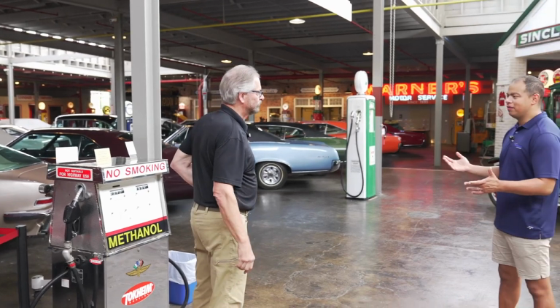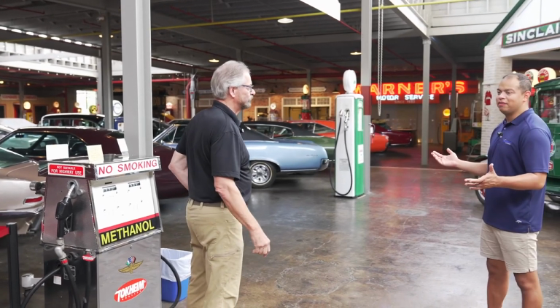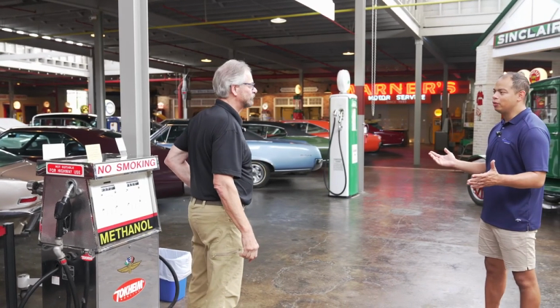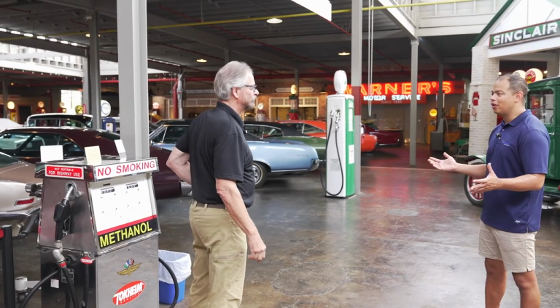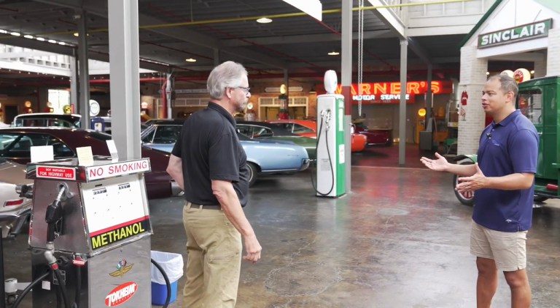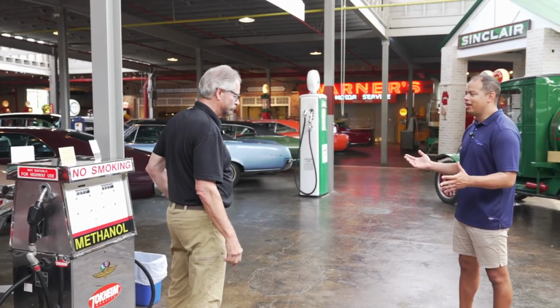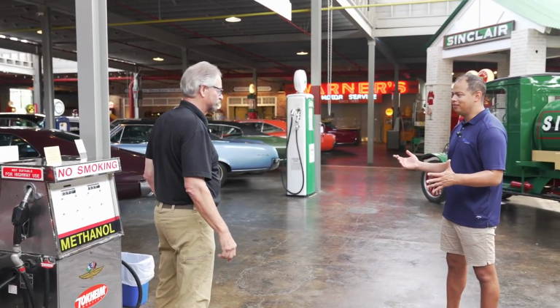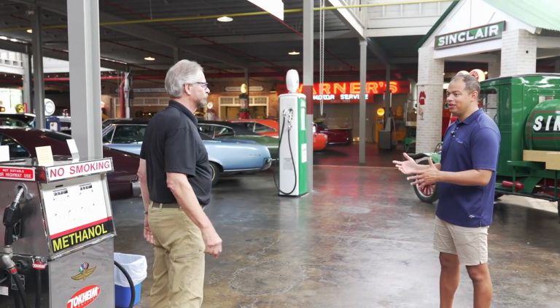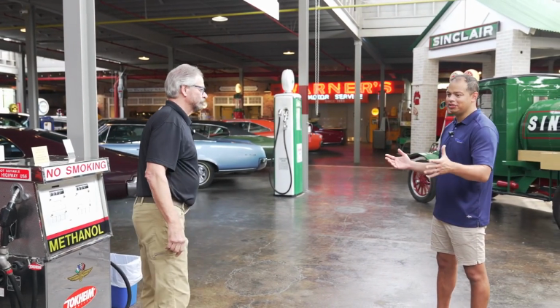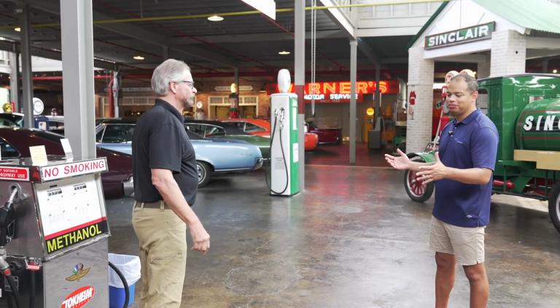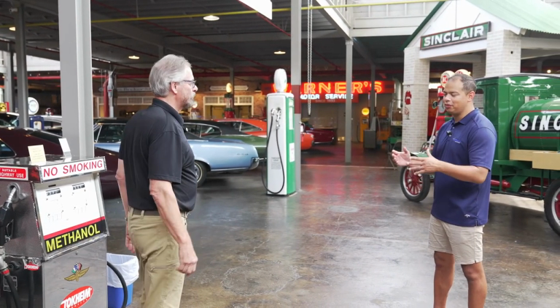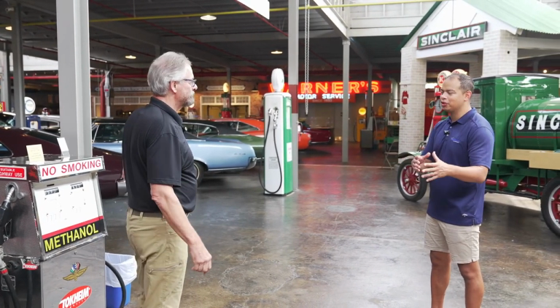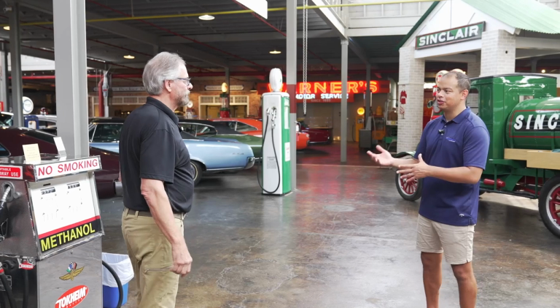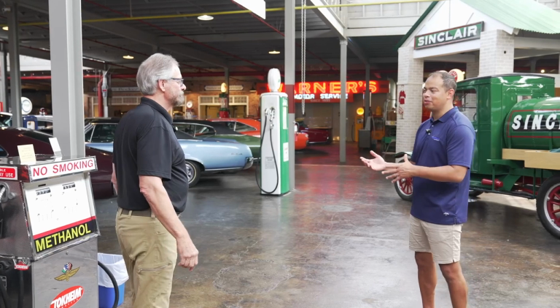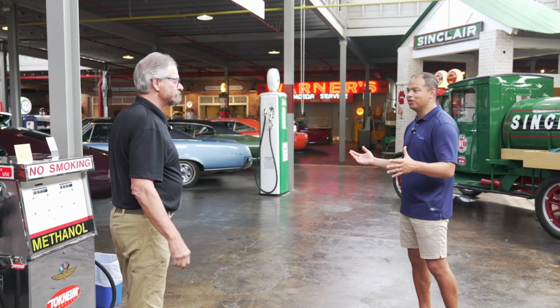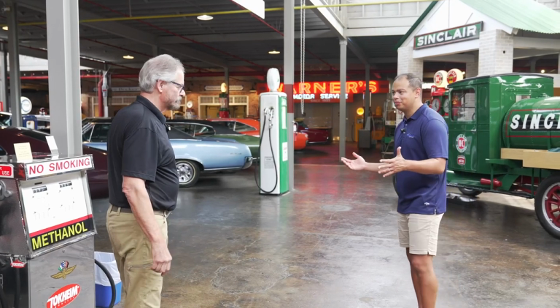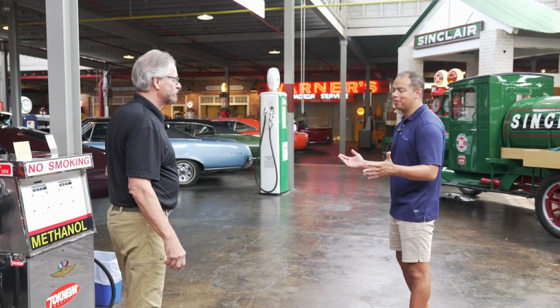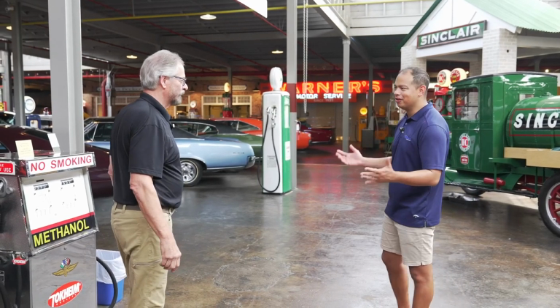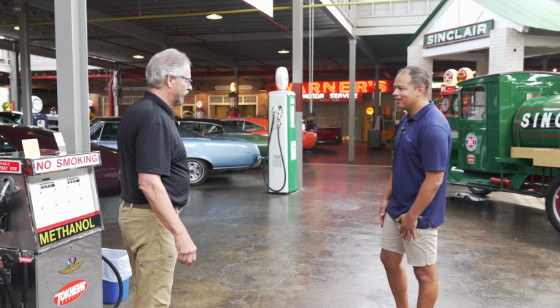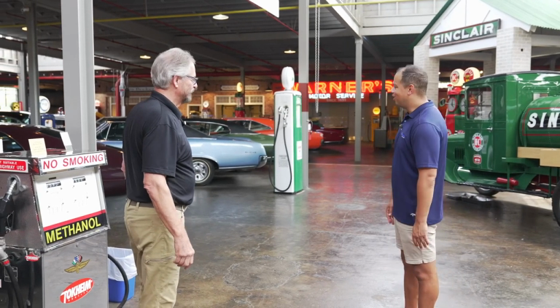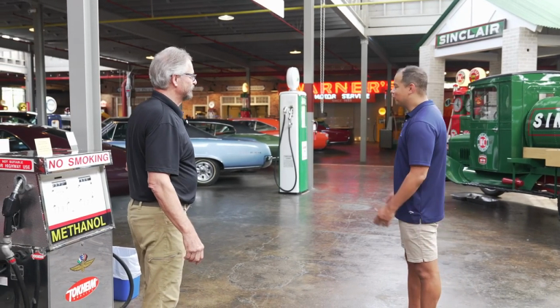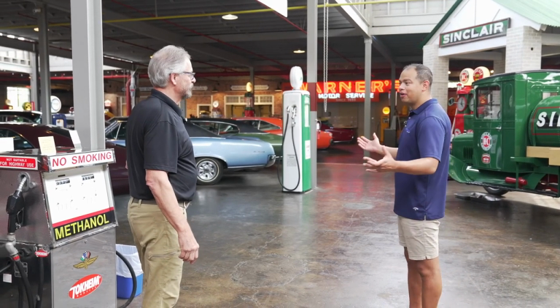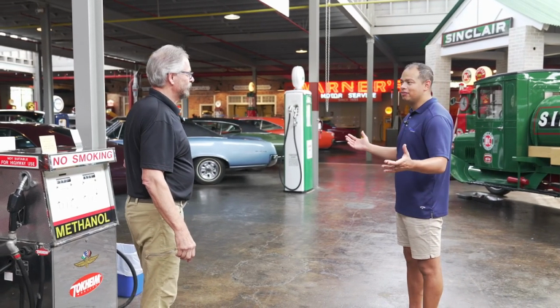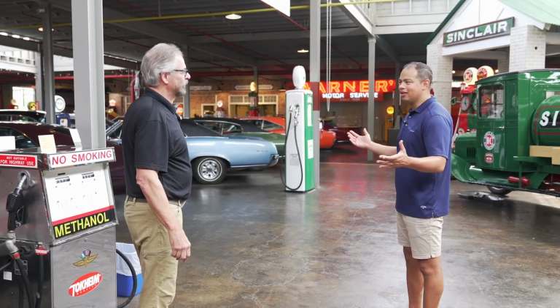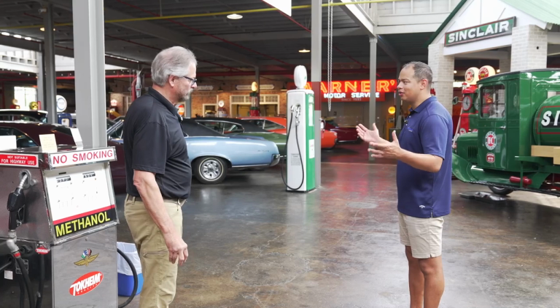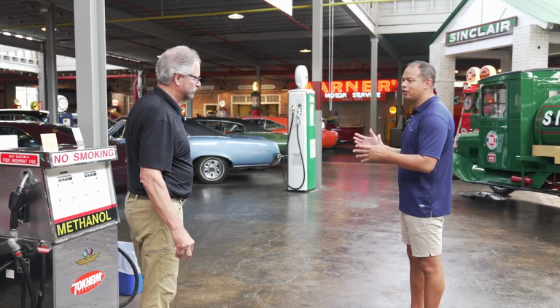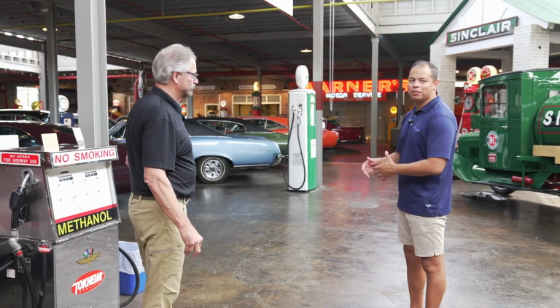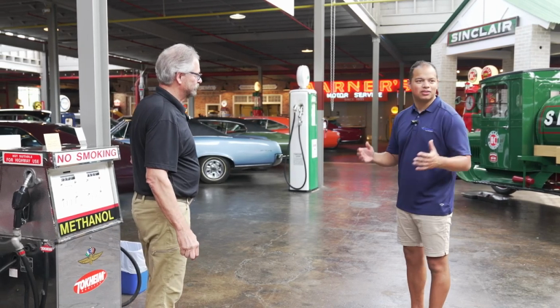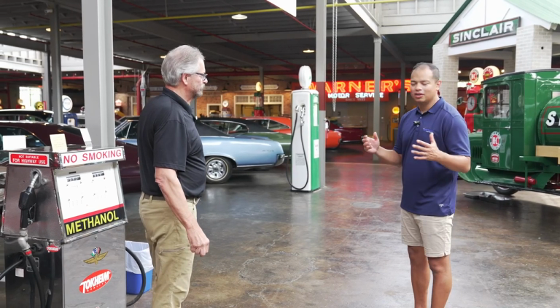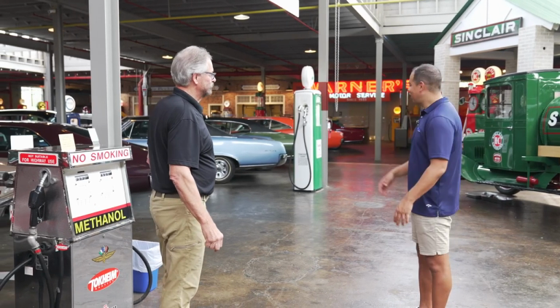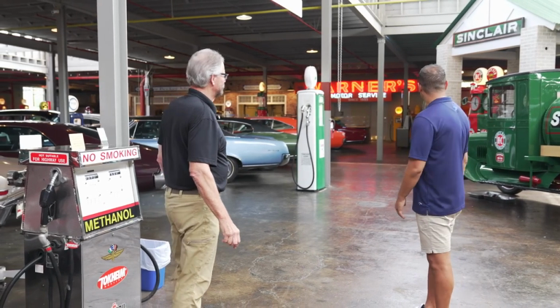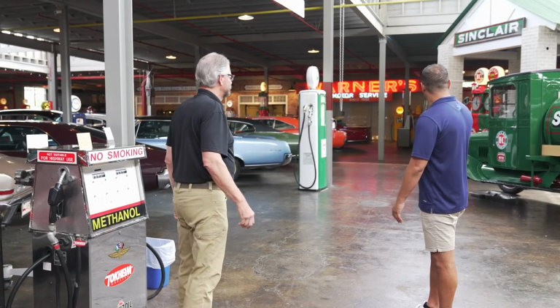You have a four-year-old who loves cars and can actually tell you what a Porsche versus an Auburn is — there's something for everyone. There's history, there's prominence, there's provenance.